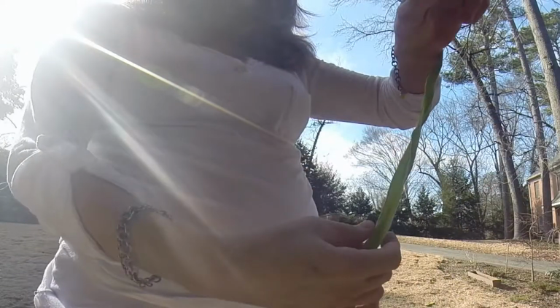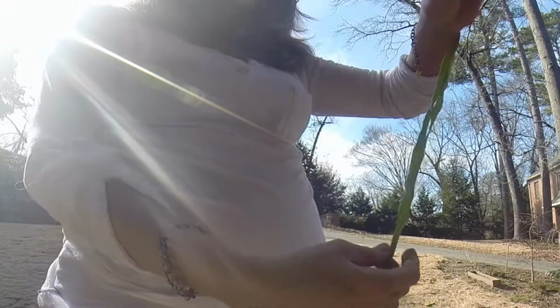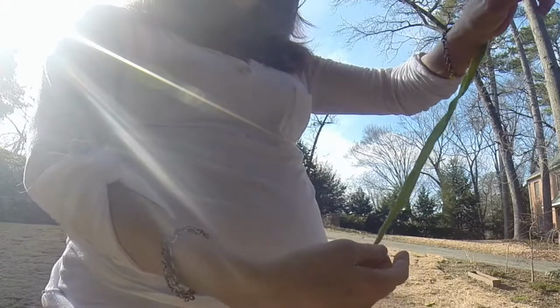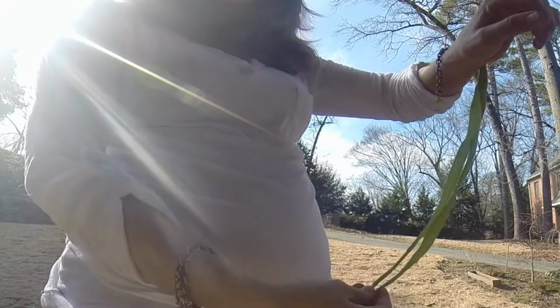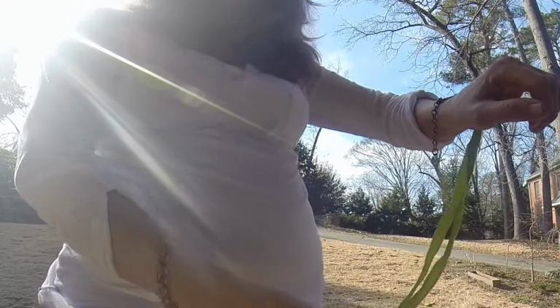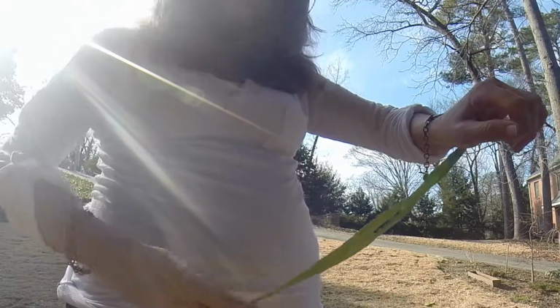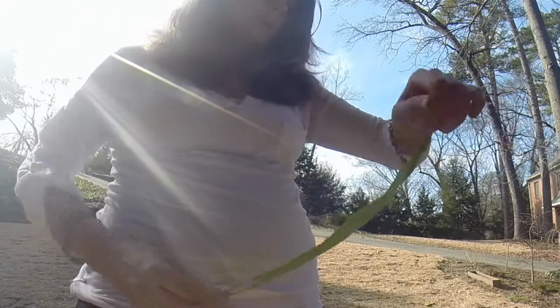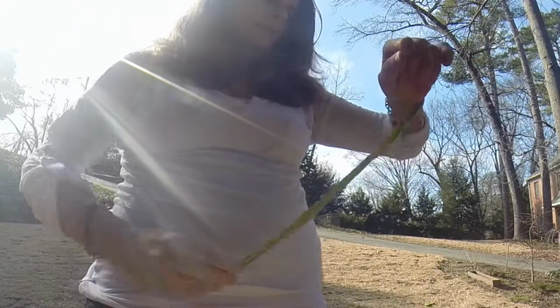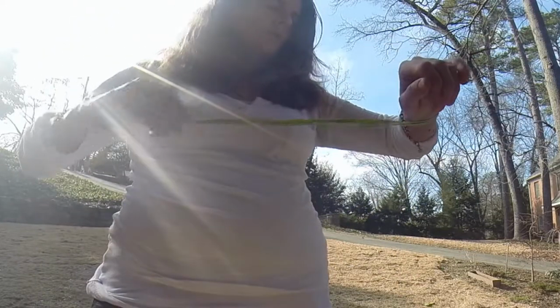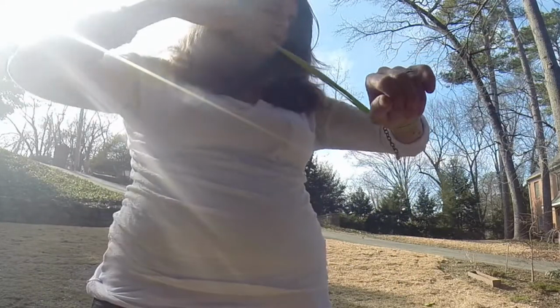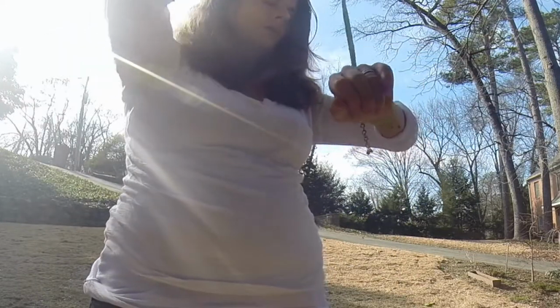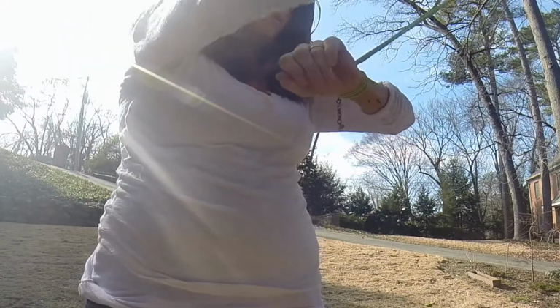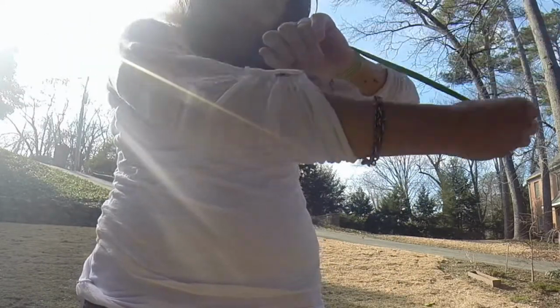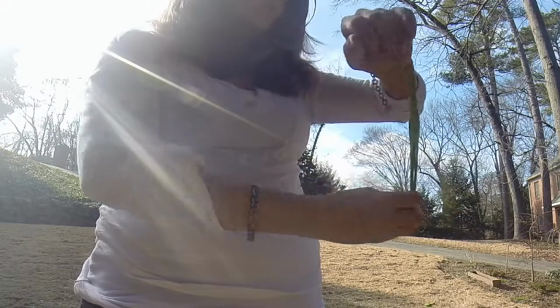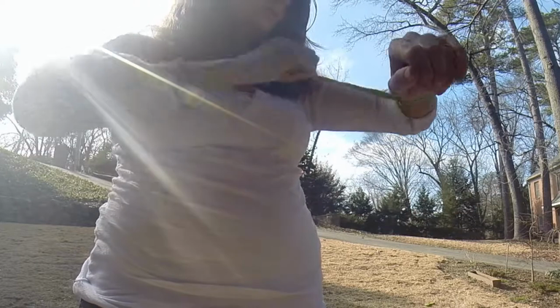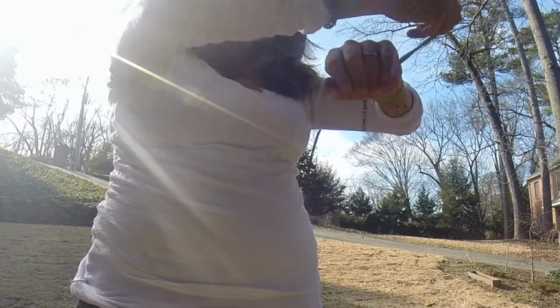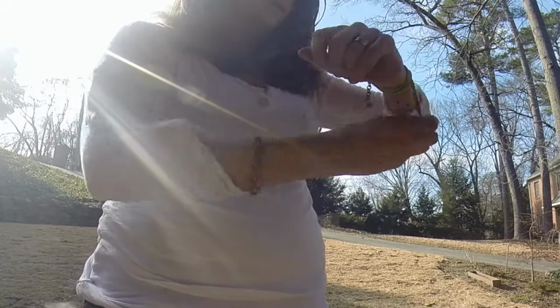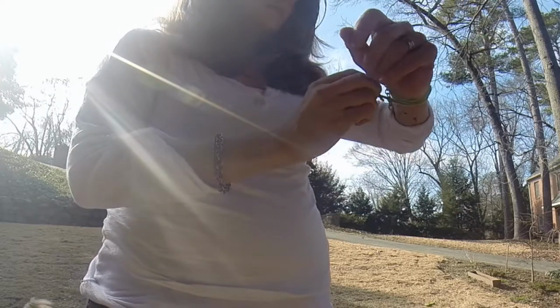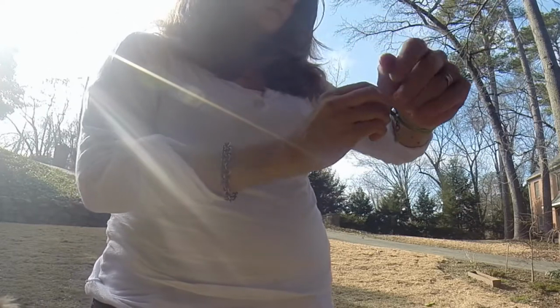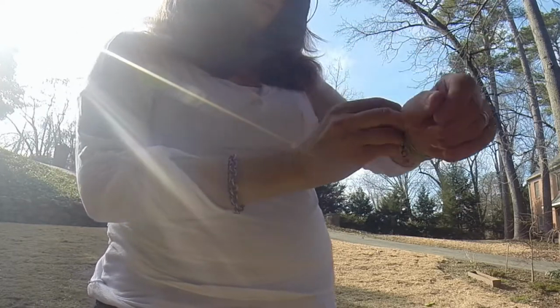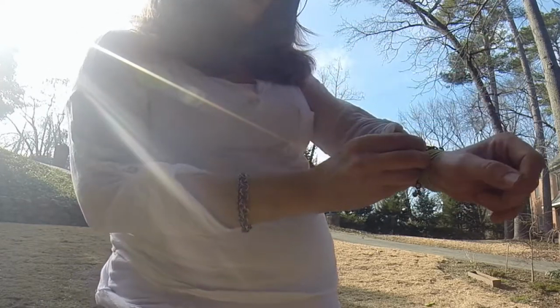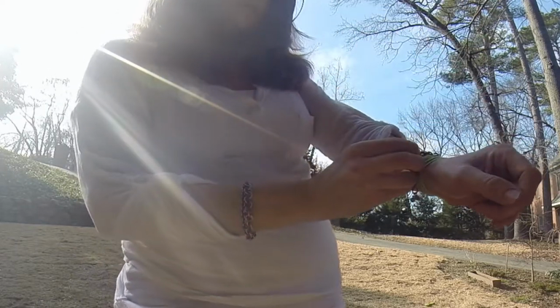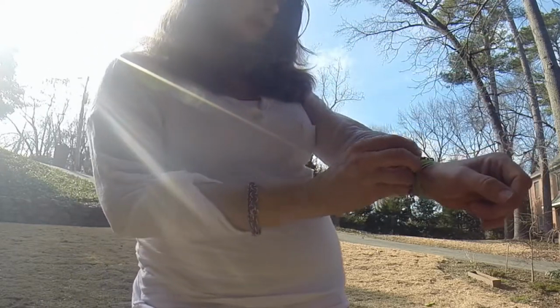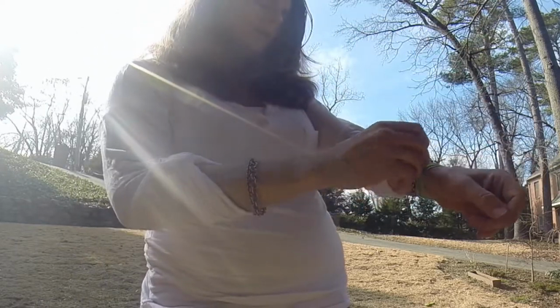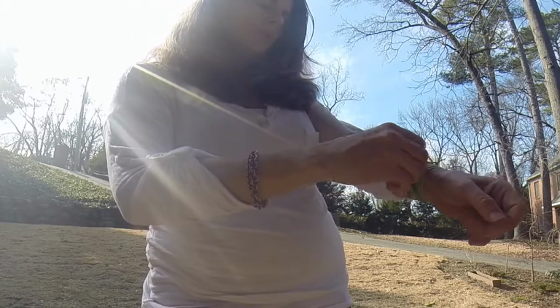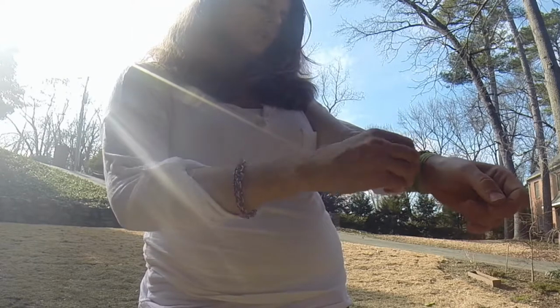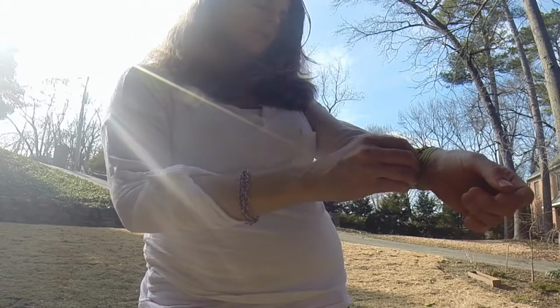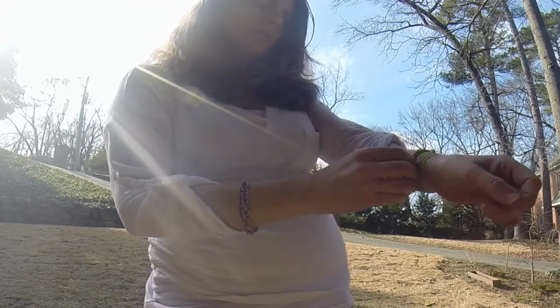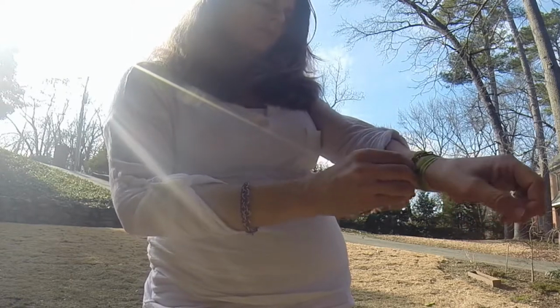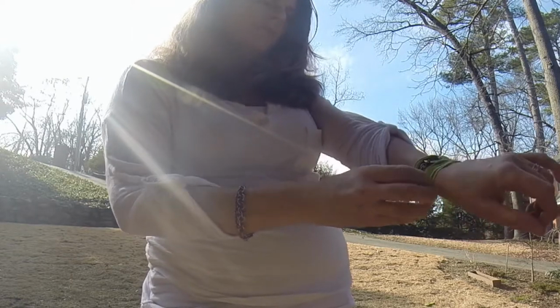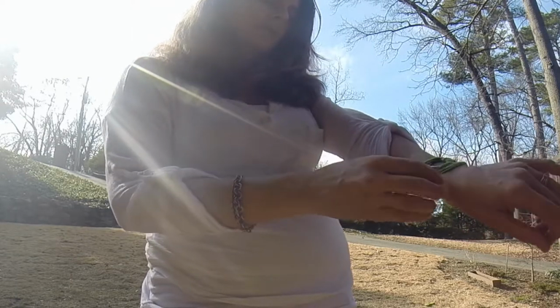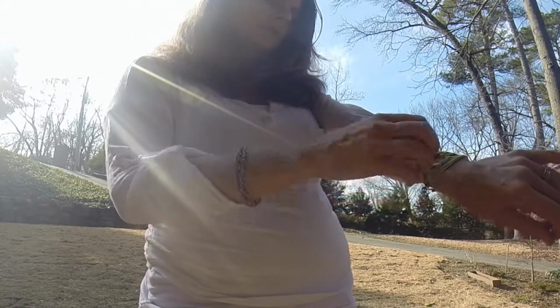Take the silk with the clasp on the end and pull it towards you and around back once, twice, and then snugly put the clasp in anywhere in the chain where it fits you nice and snug.